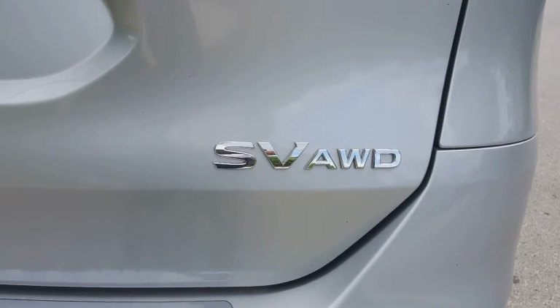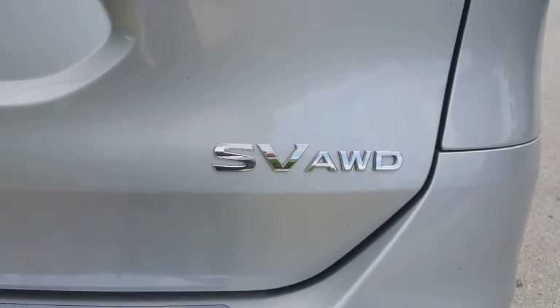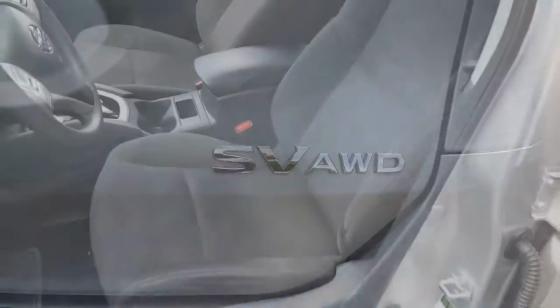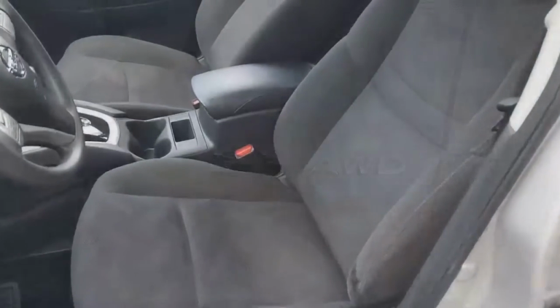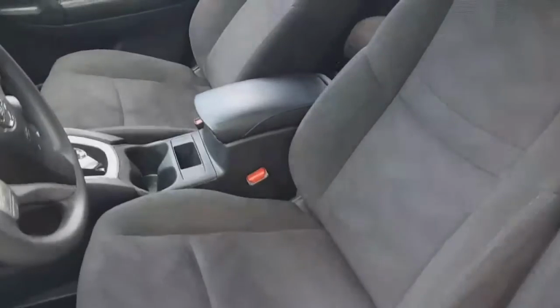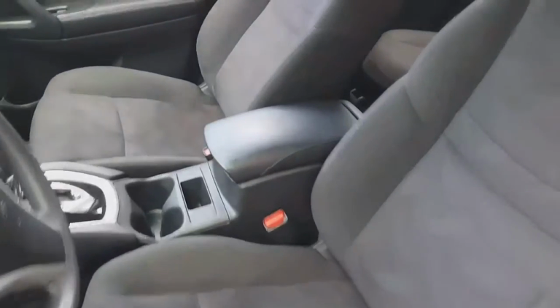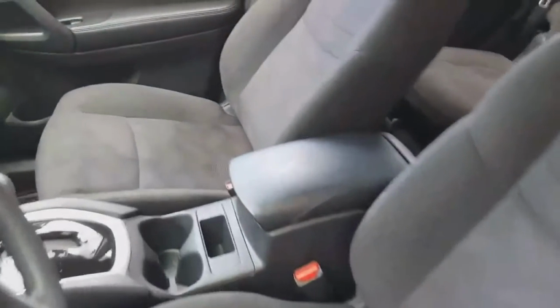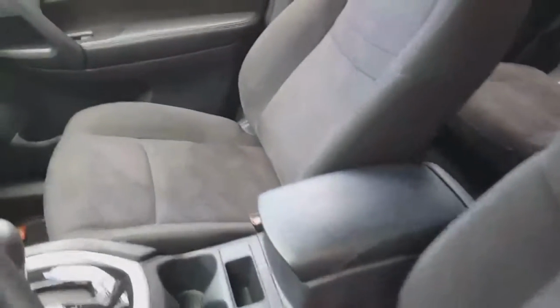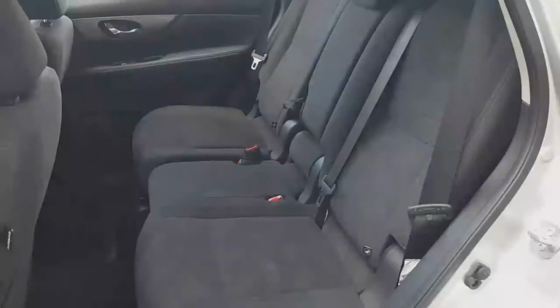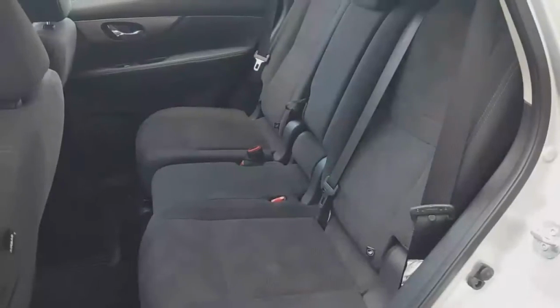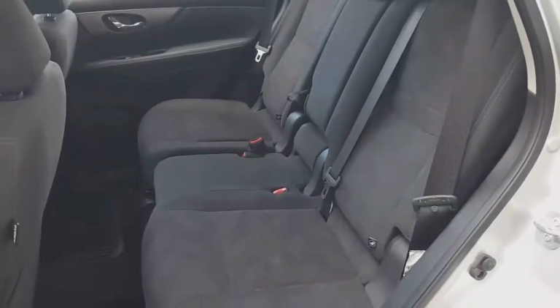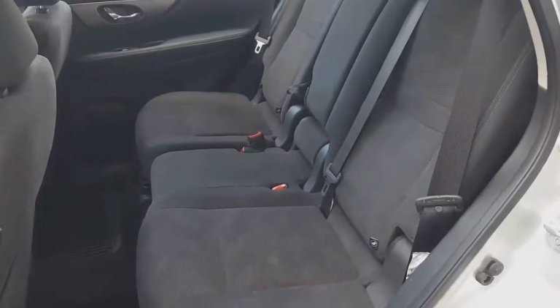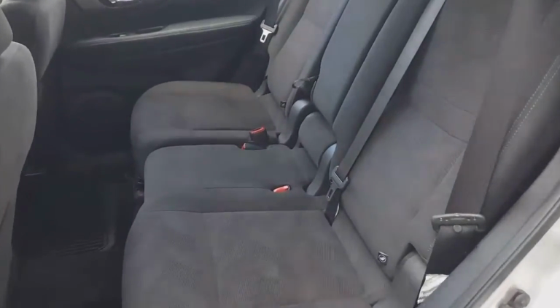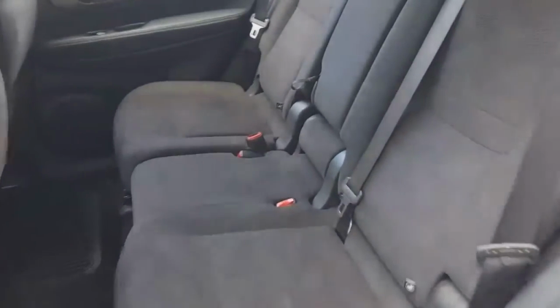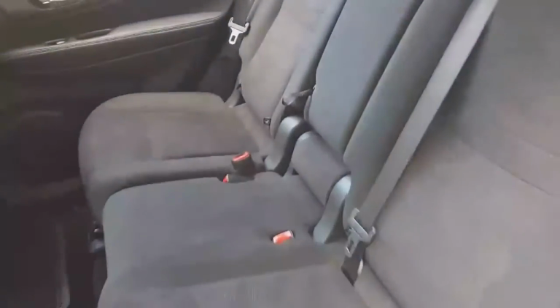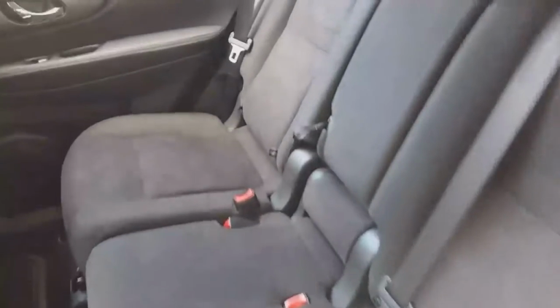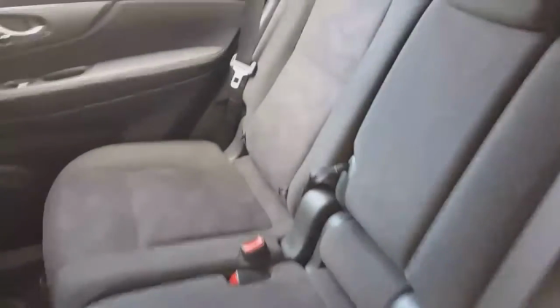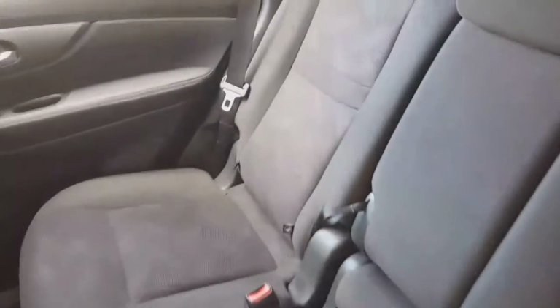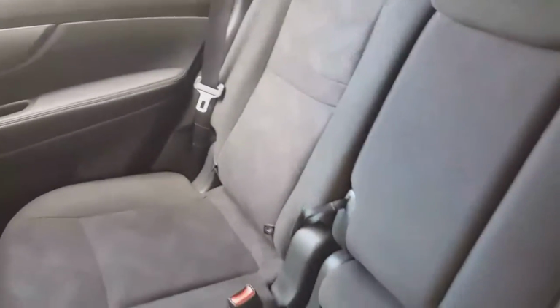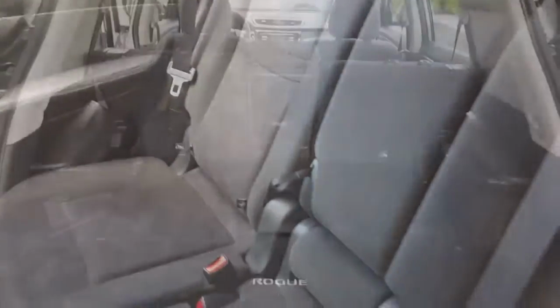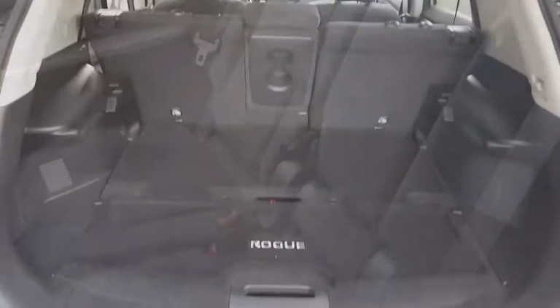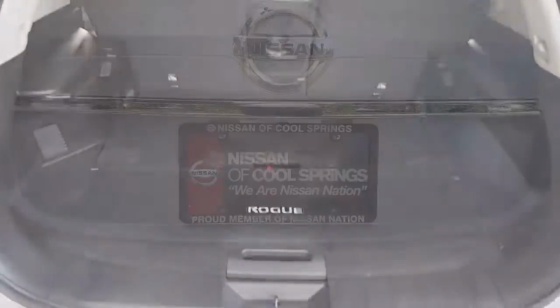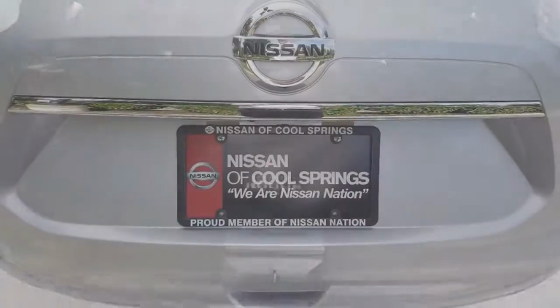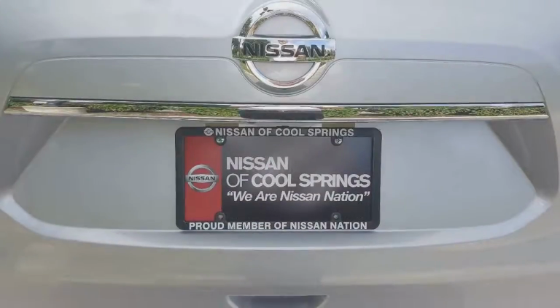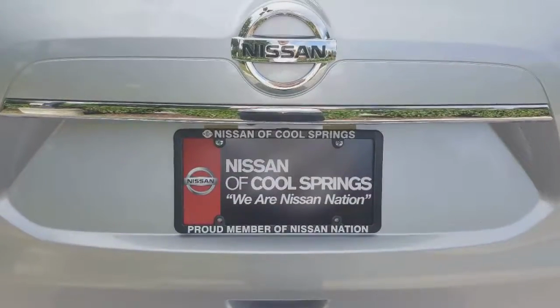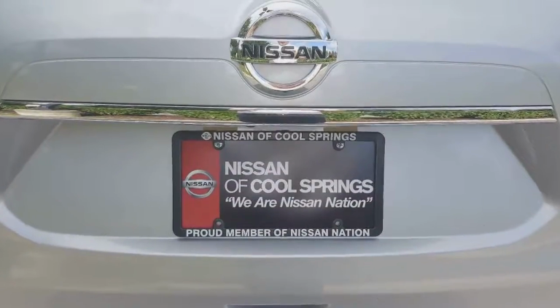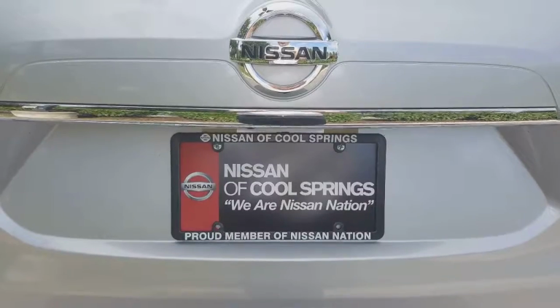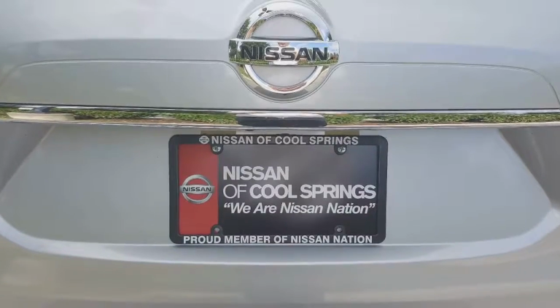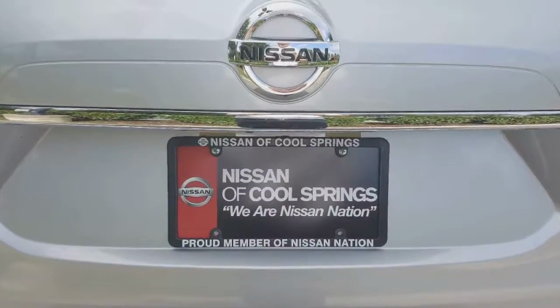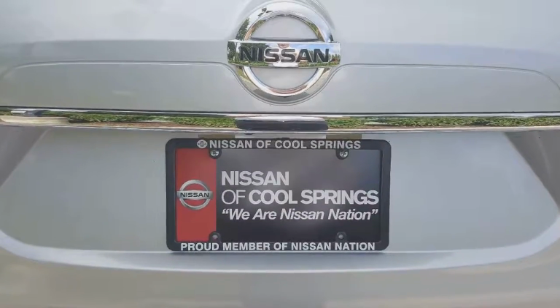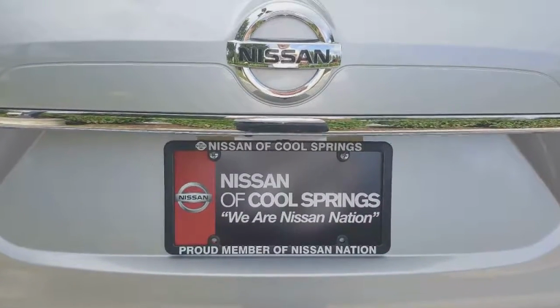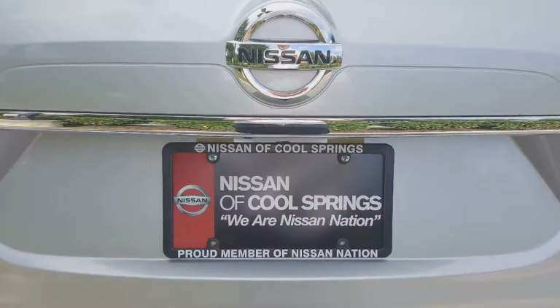it's got a hands-free Bluetooth audio system with Sirius XM radio with MP3 and CD capabilities. This is a one-owner vehicle with a clean Carfax, and it's still under factory warranty. Give our internet team a call and we'll set up a time for your test drive.